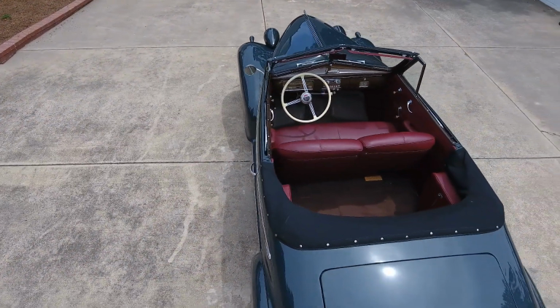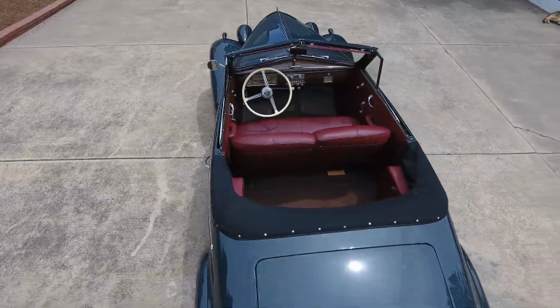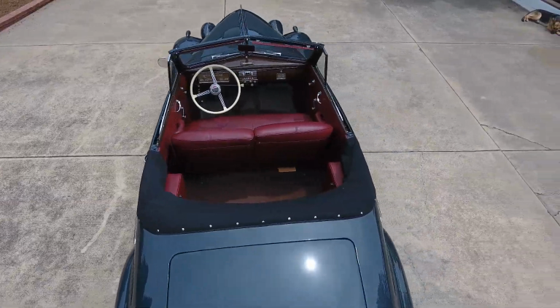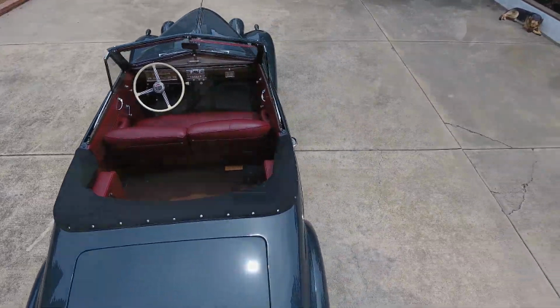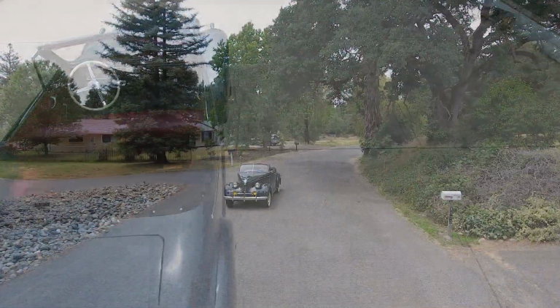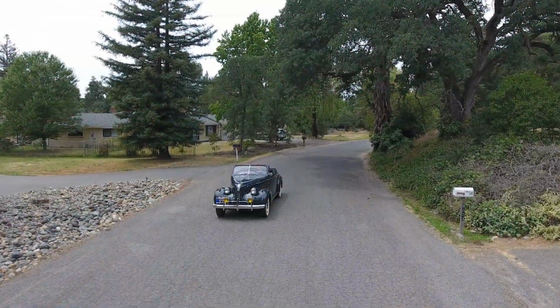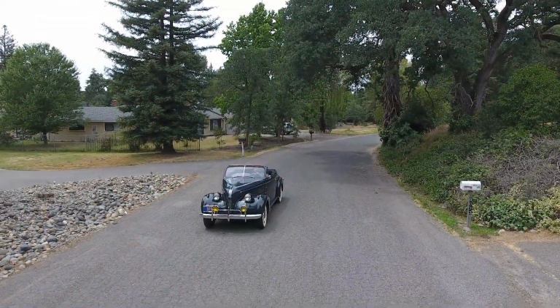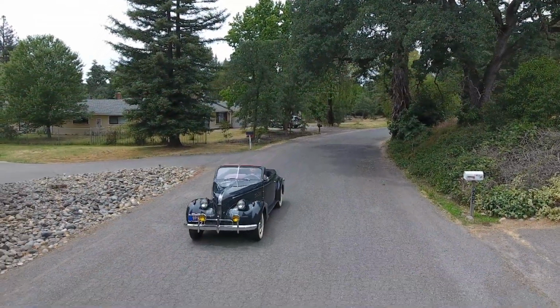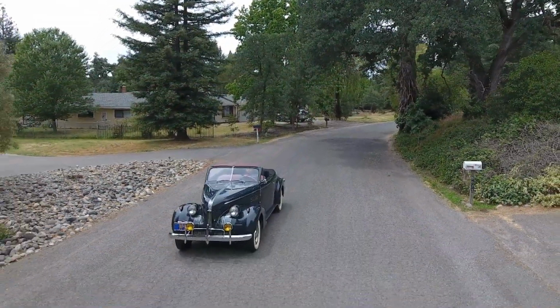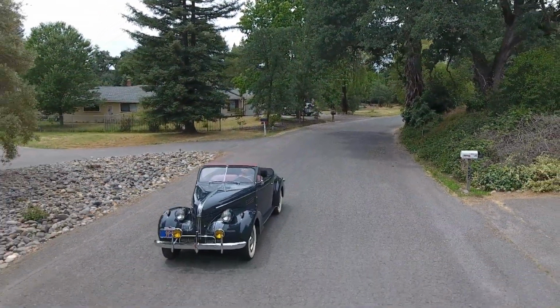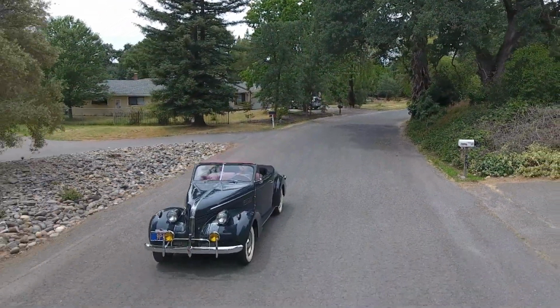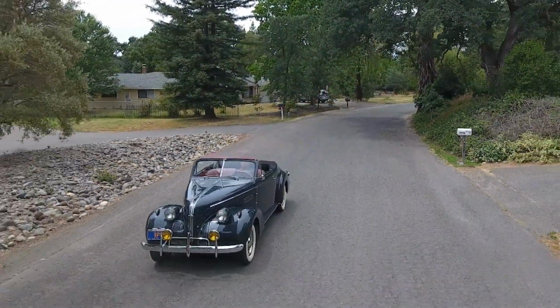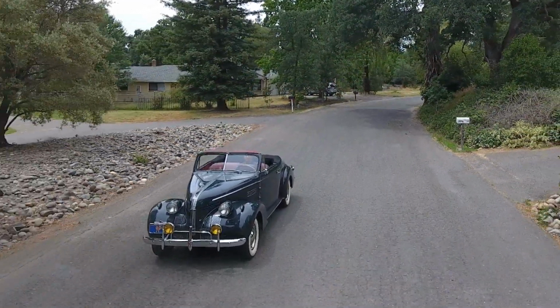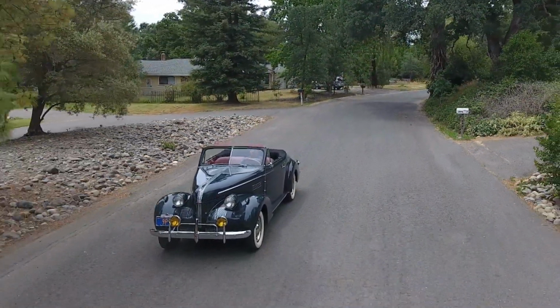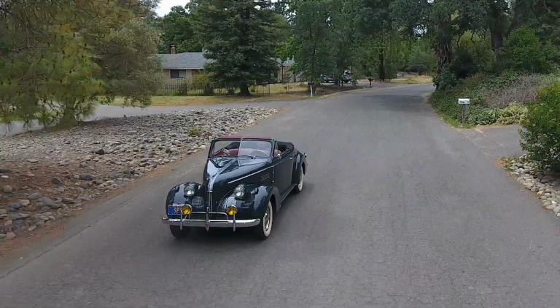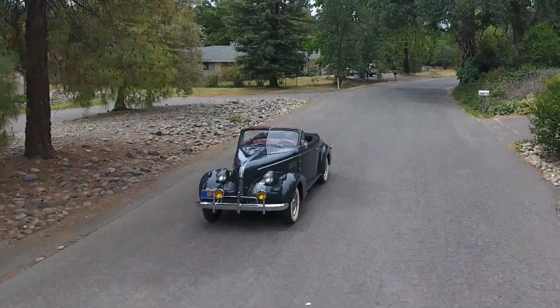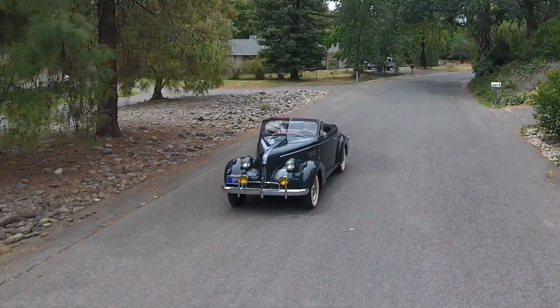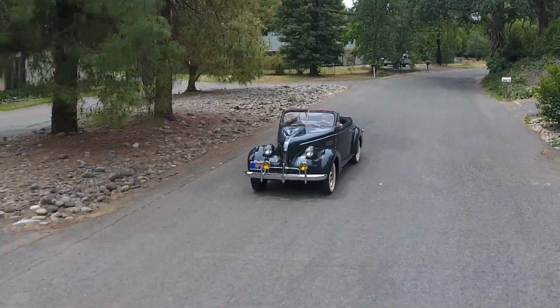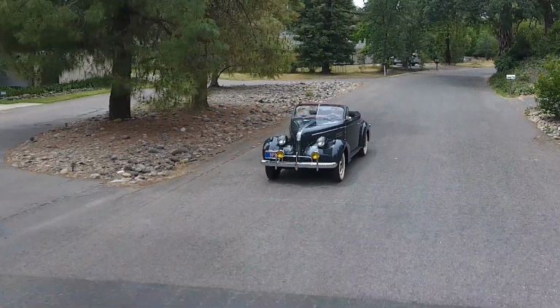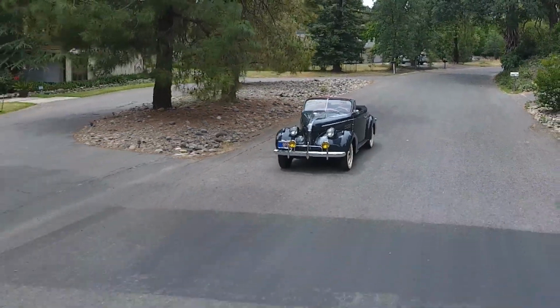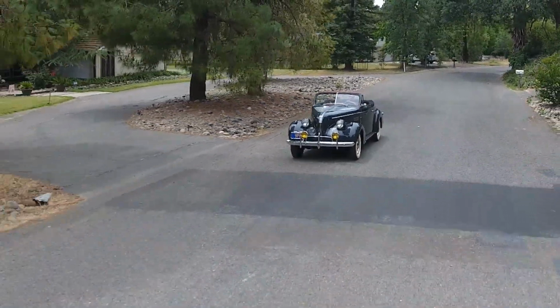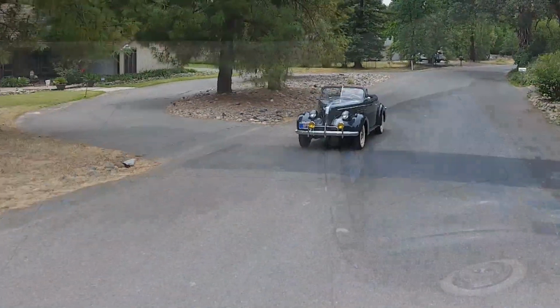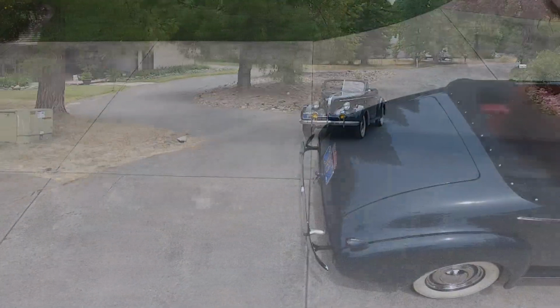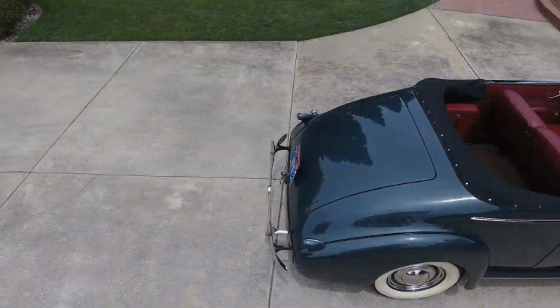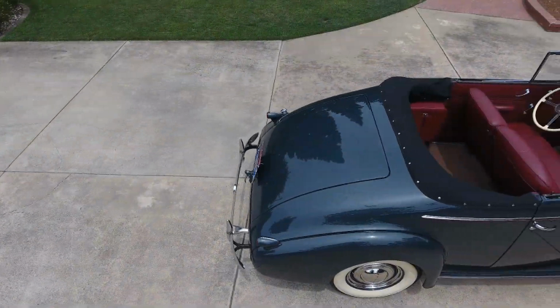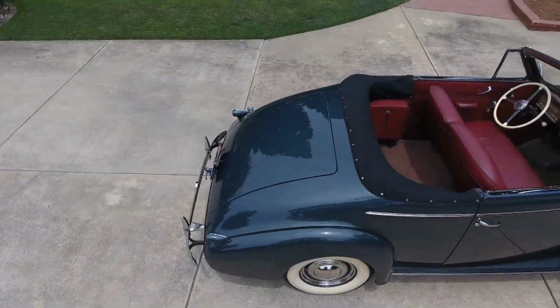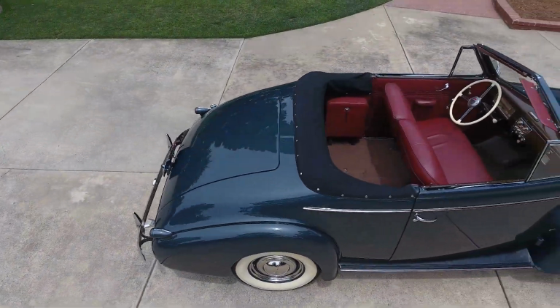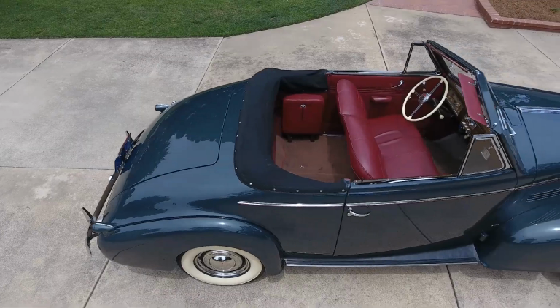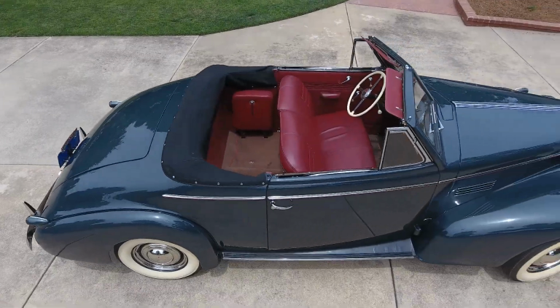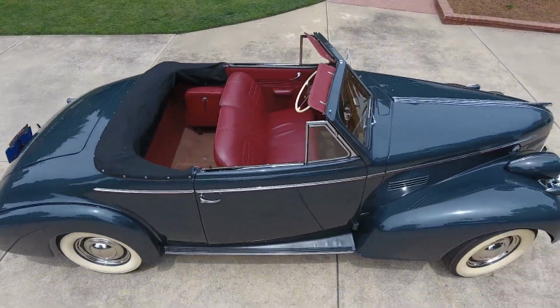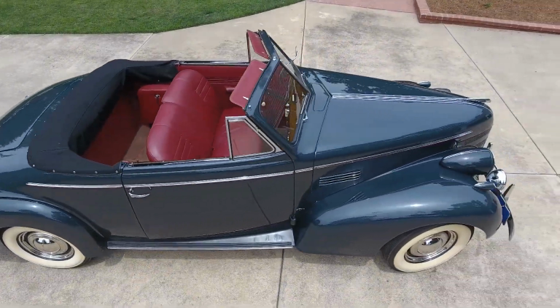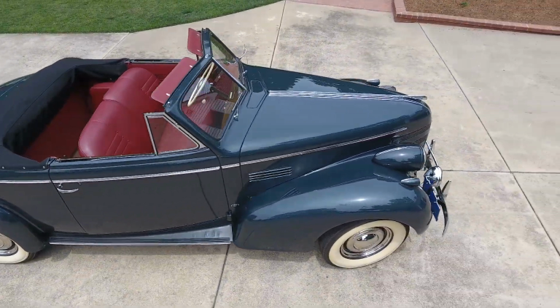It's been restored completely to original condition. It has the jump seats in the back, which is the first year of the jump seats. It is 100% stock original — color, top, upholstery, everything.